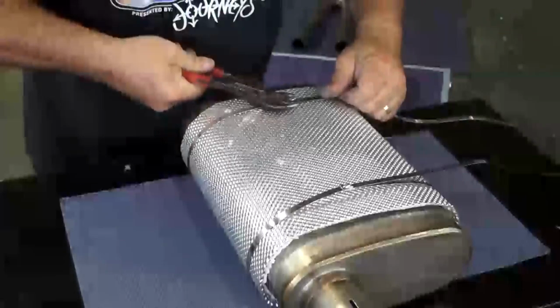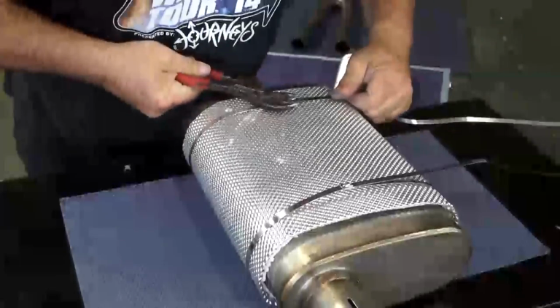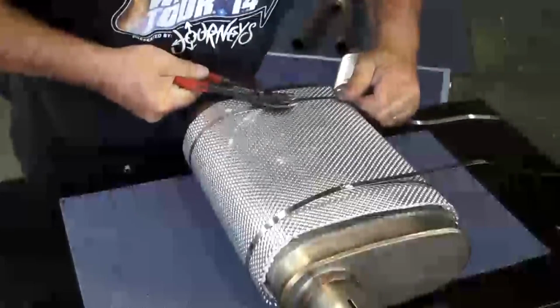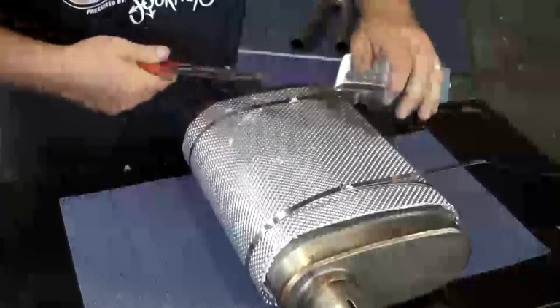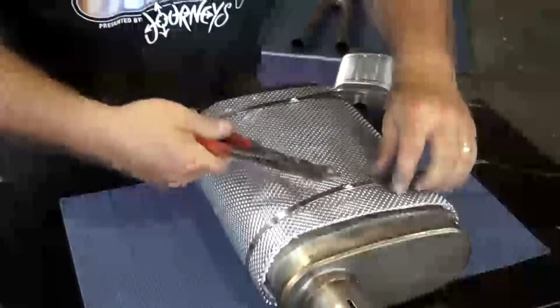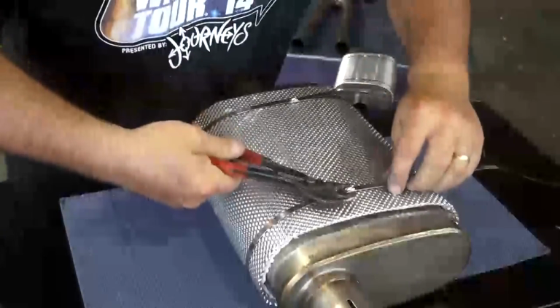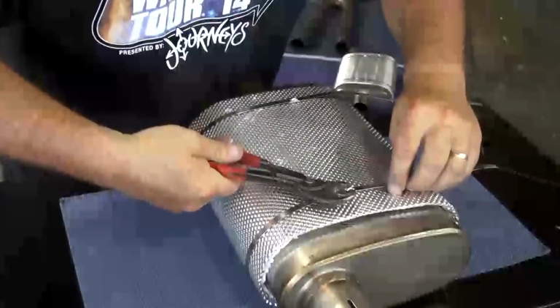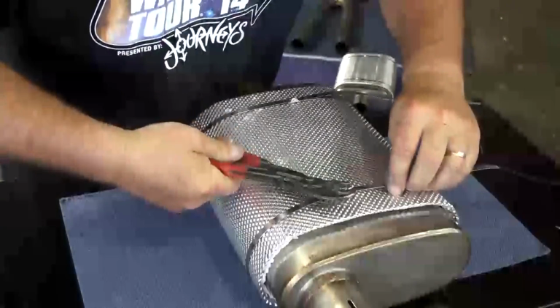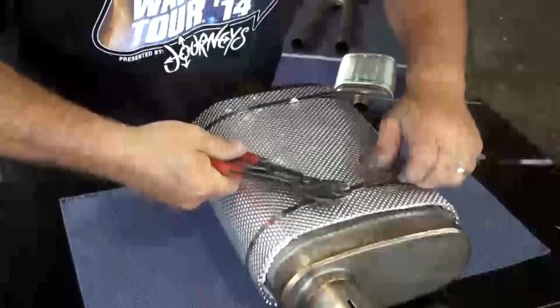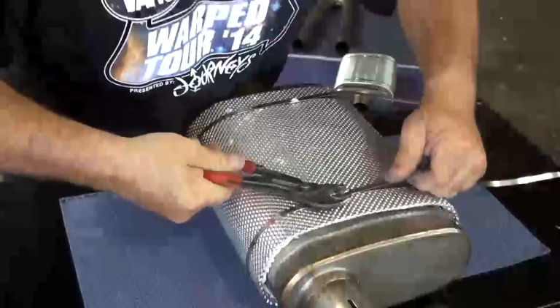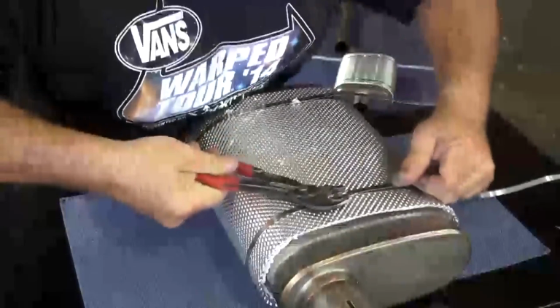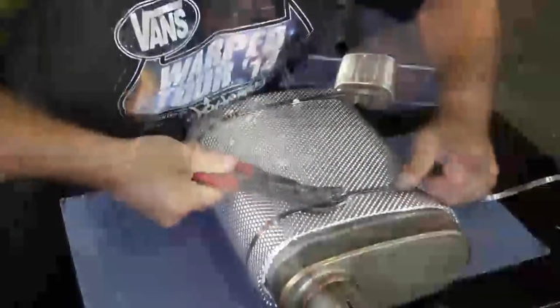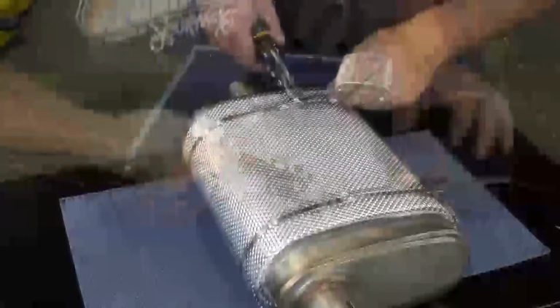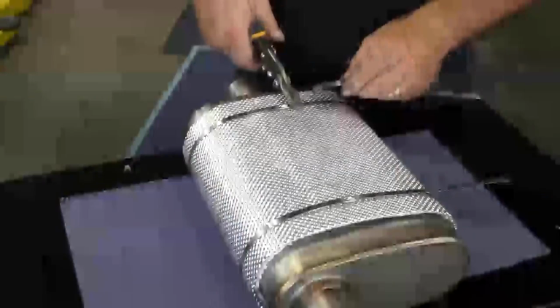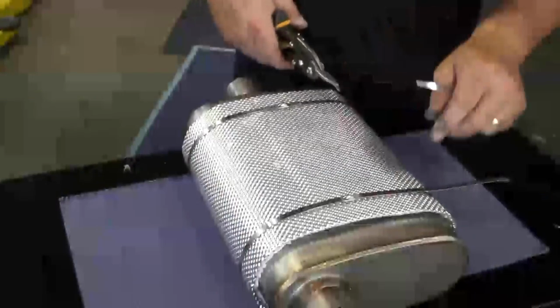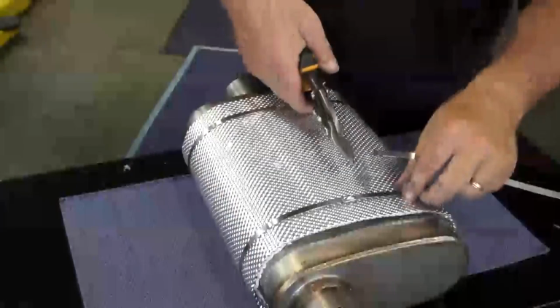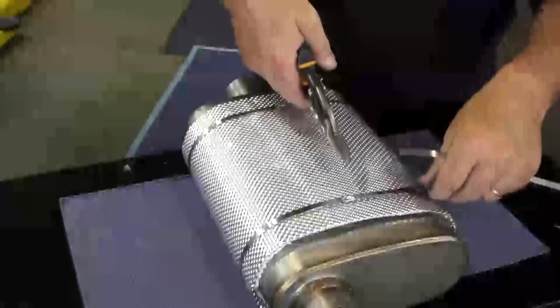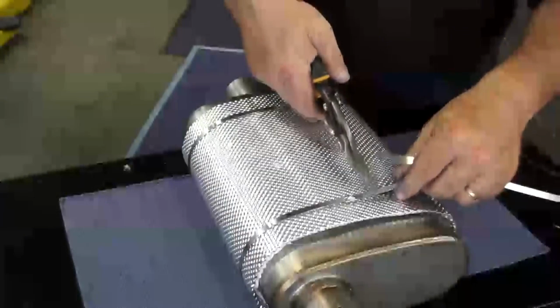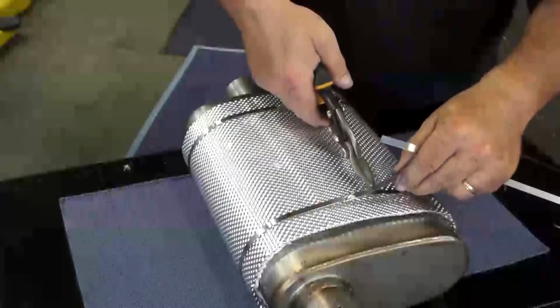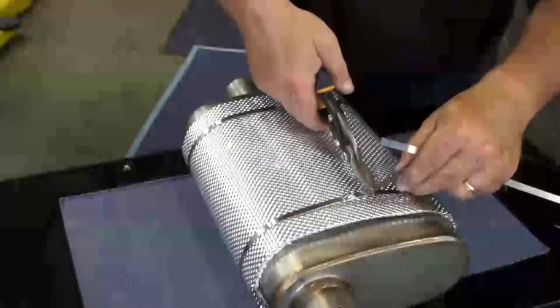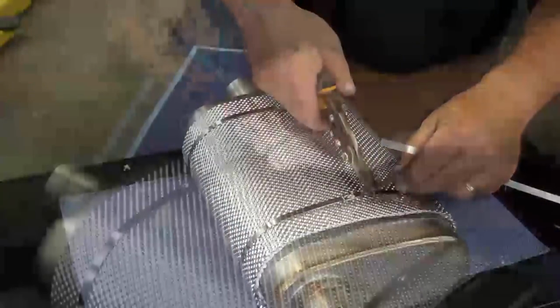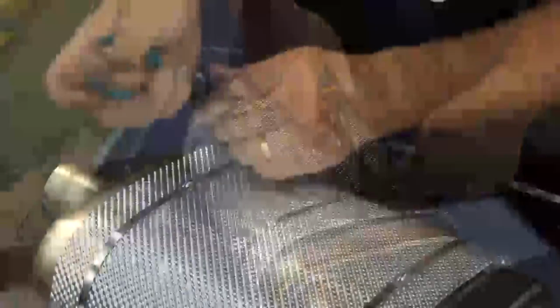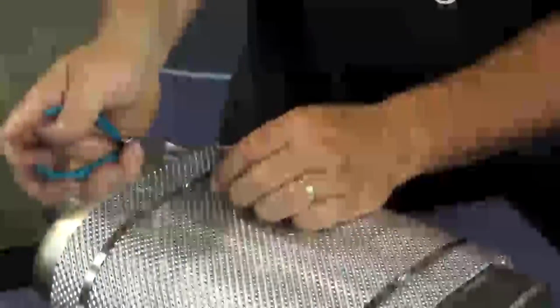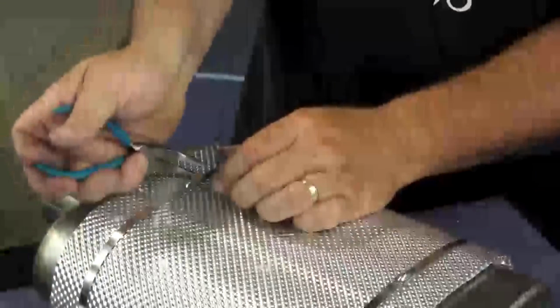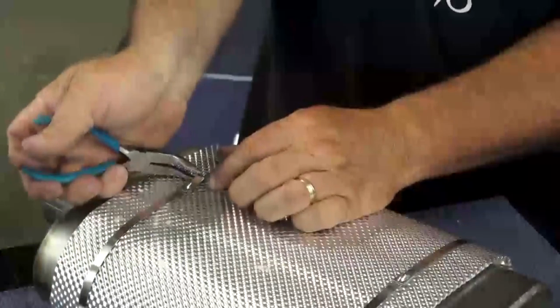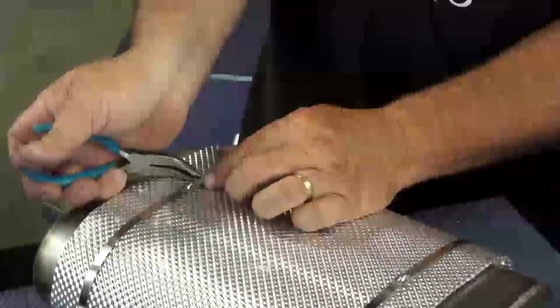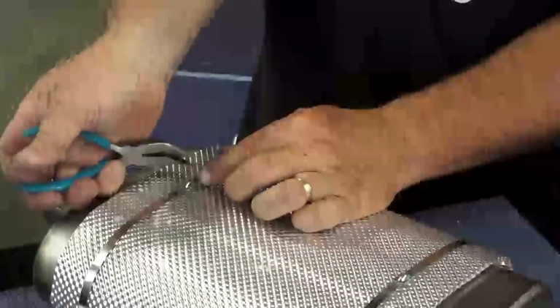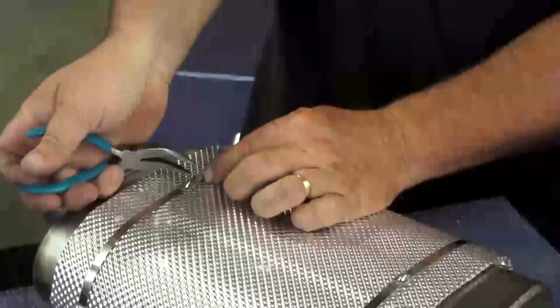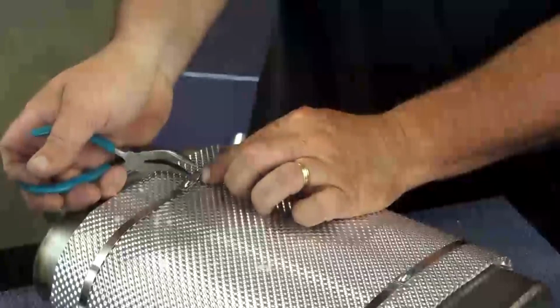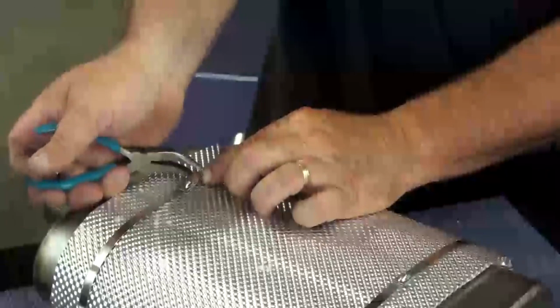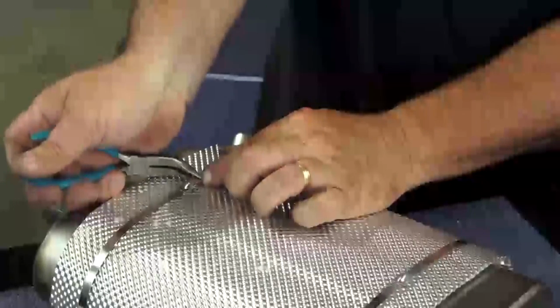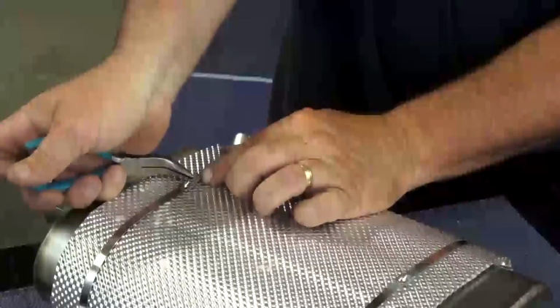Thermal ties are easily installed, only needing a pair of needle nose pliers. After trimming the ends, just loop the end of the tie over and use your needle nose to cinch the thermal tie up and tighten it permanently.